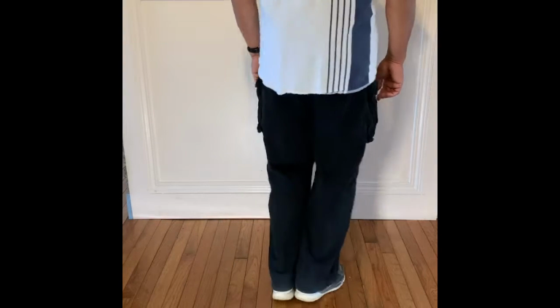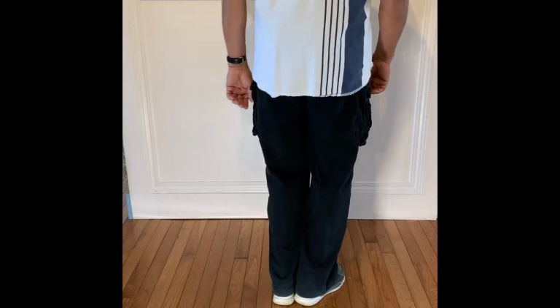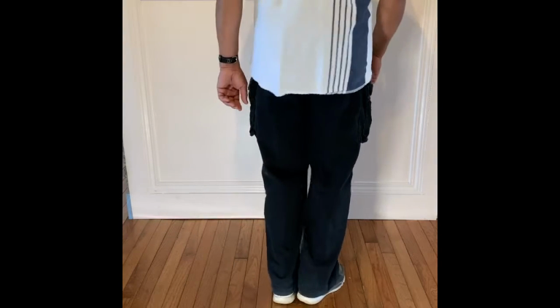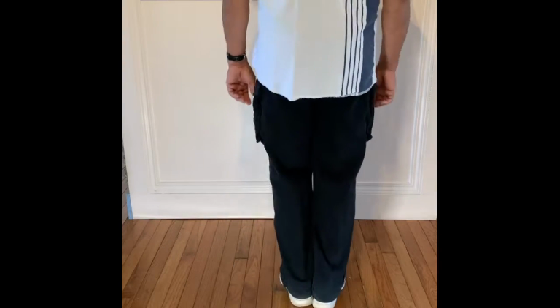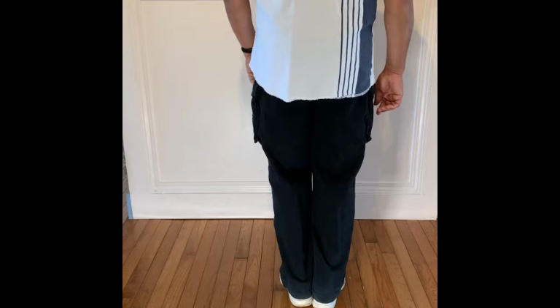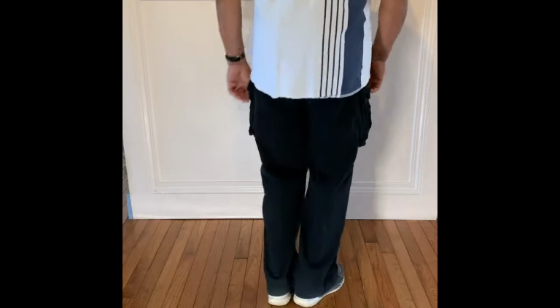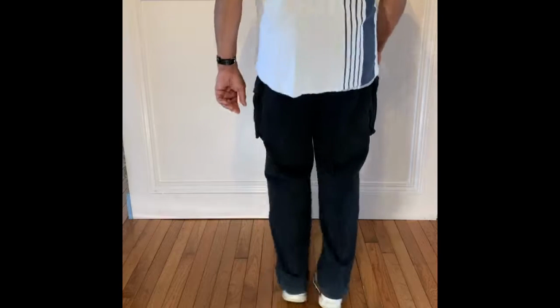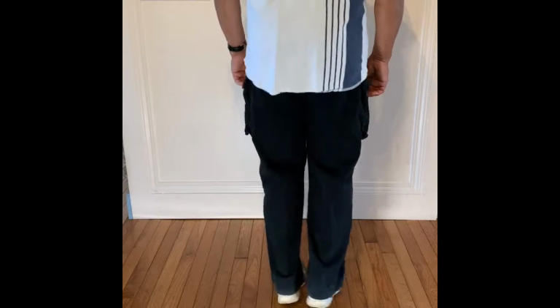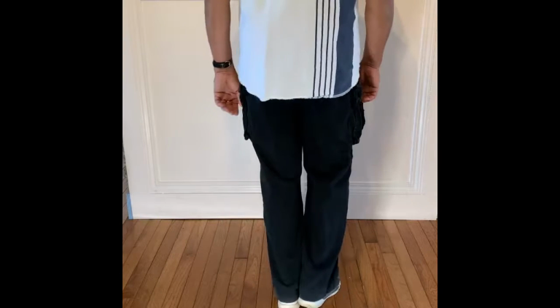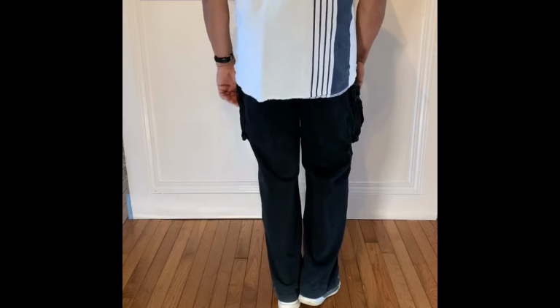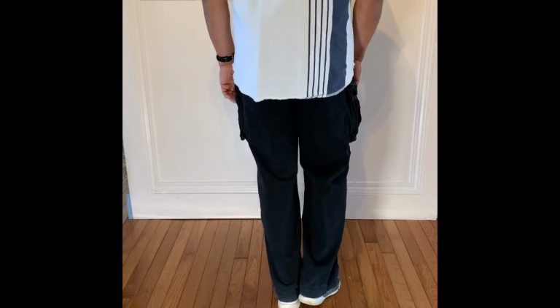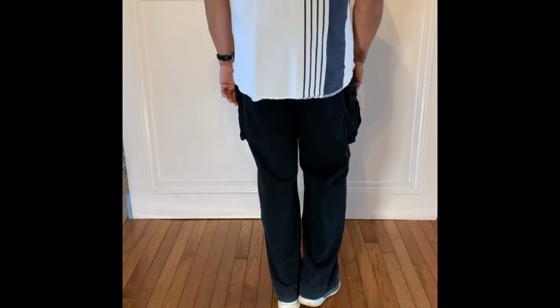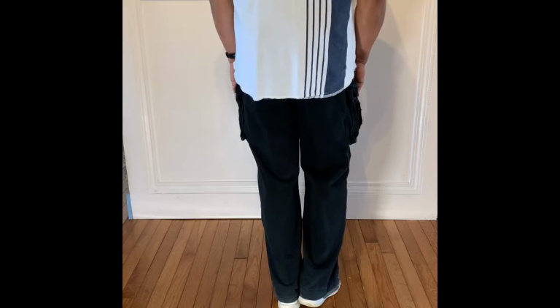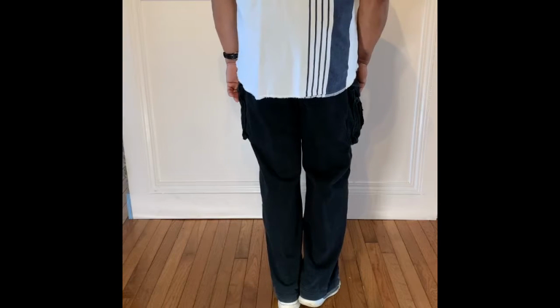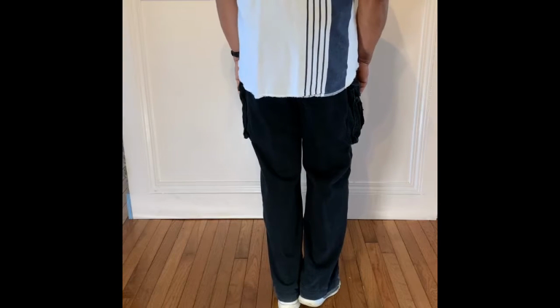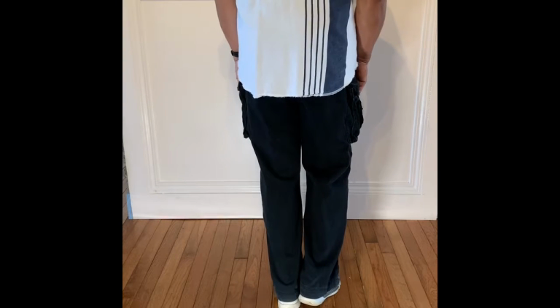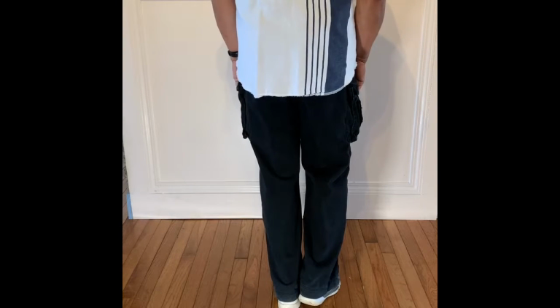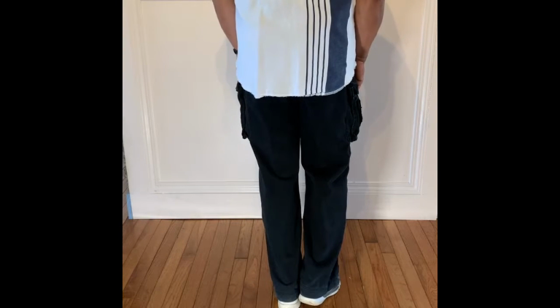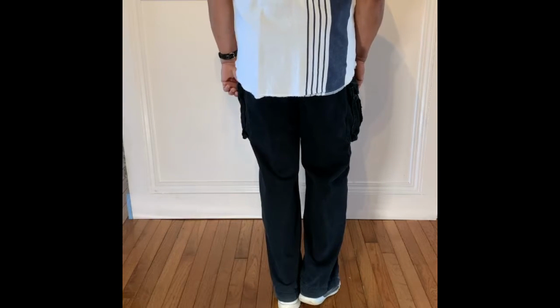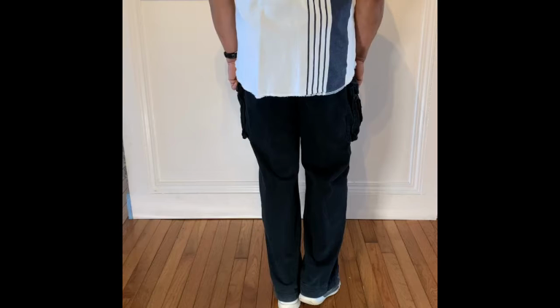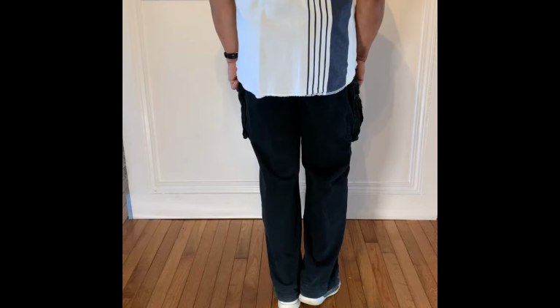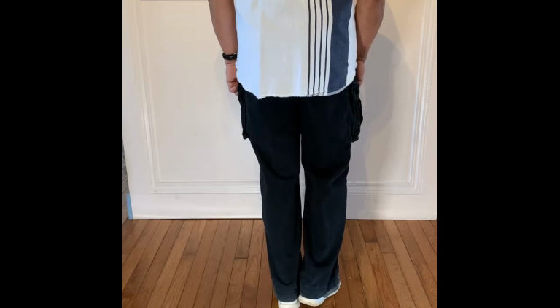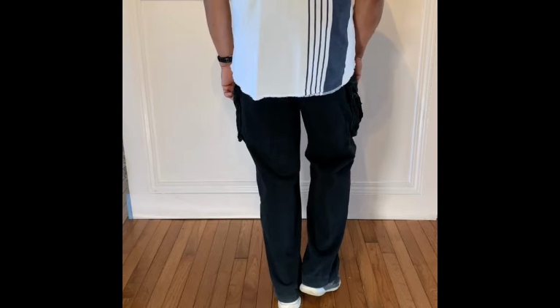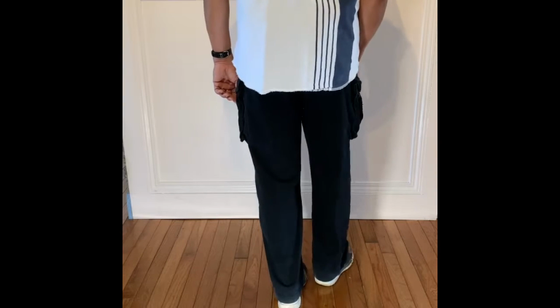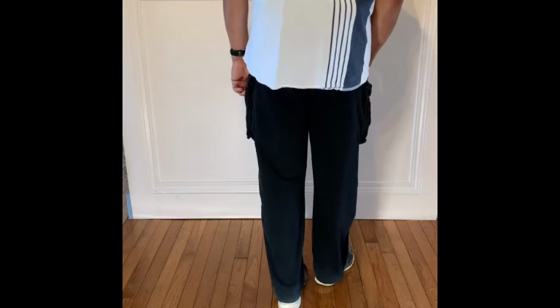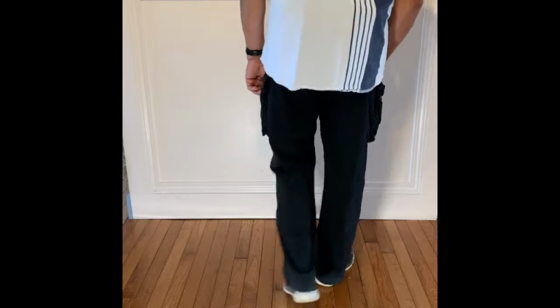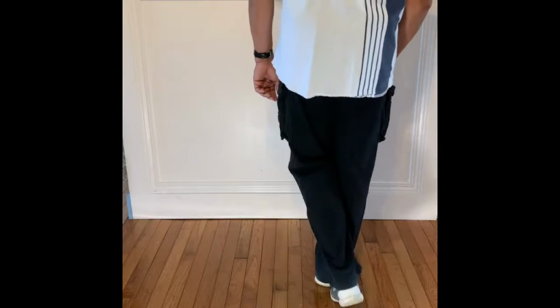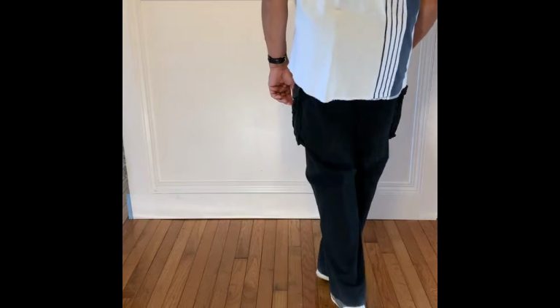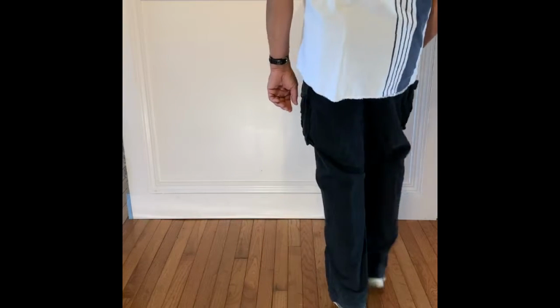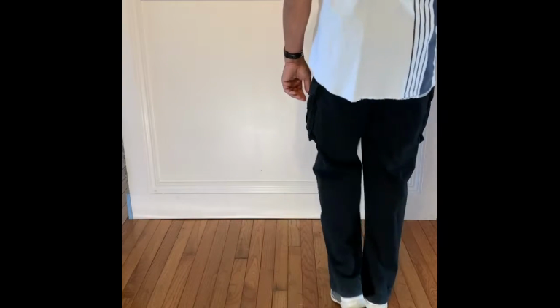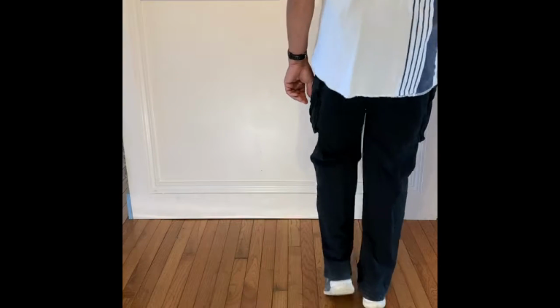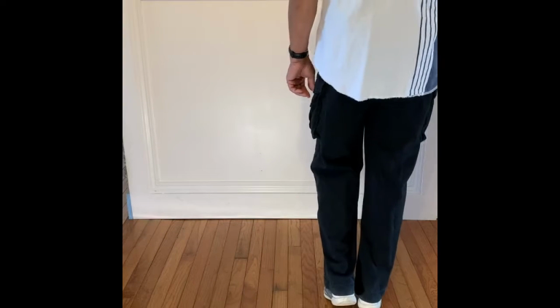Swivel. Two, three, and four. We start the dance over going with a bind to our right. One, two, three, four.